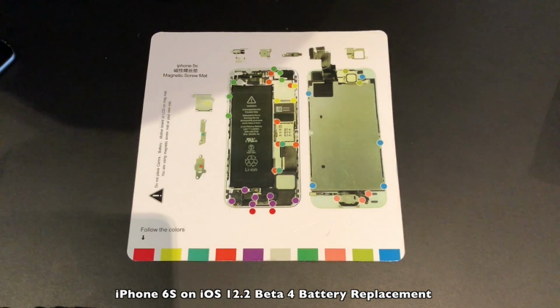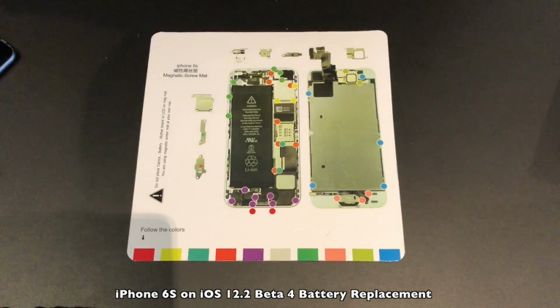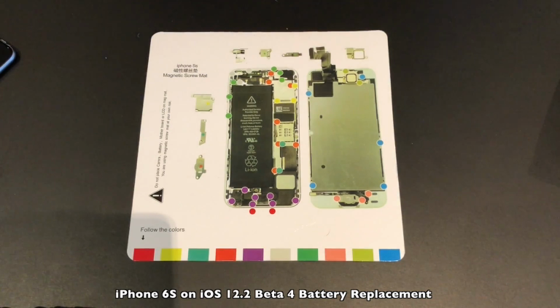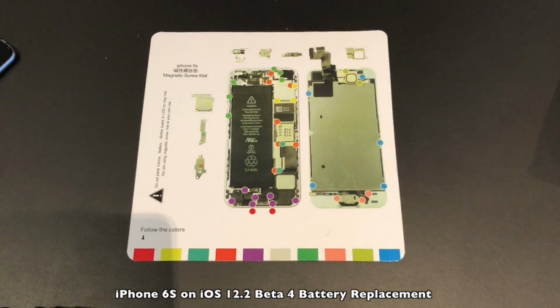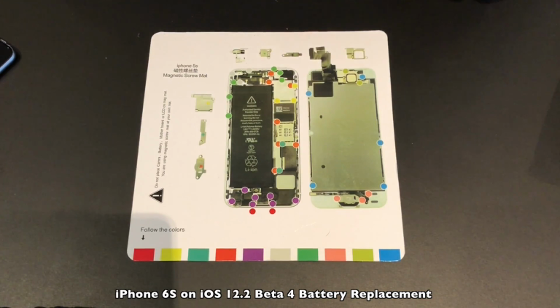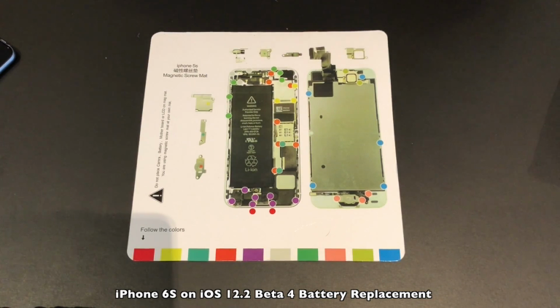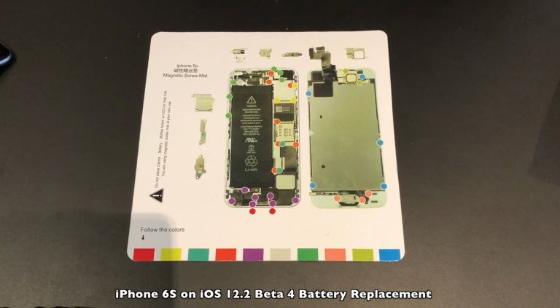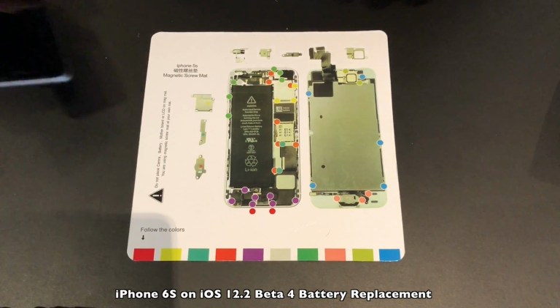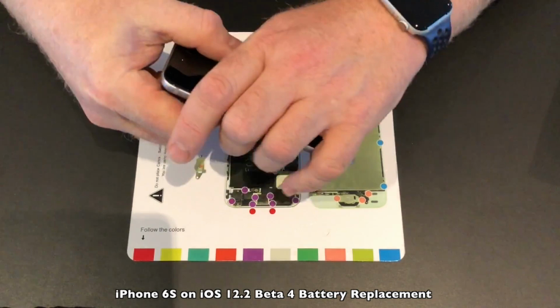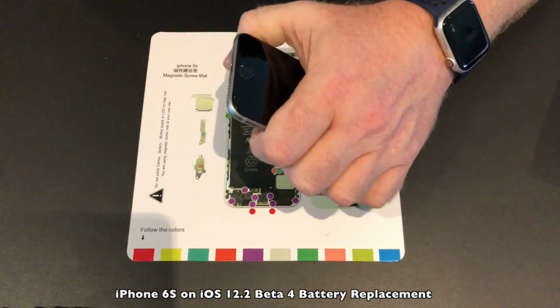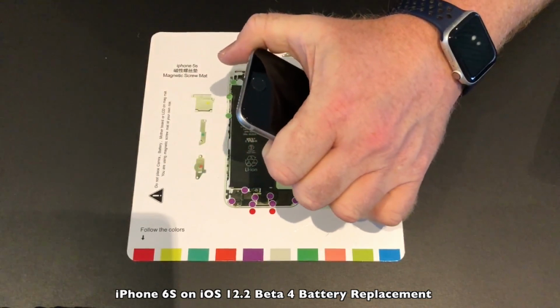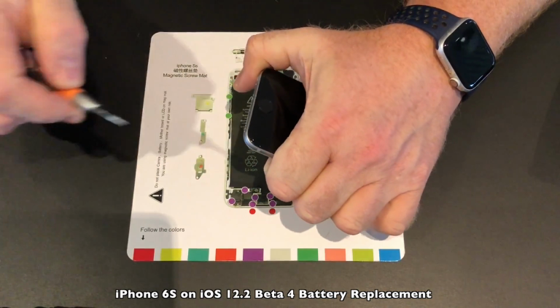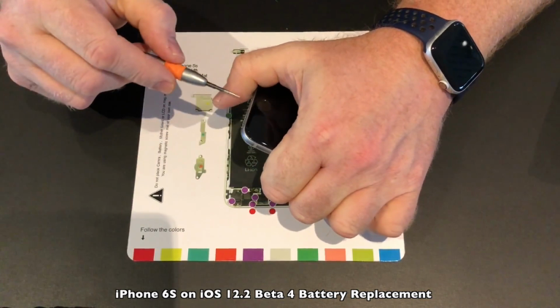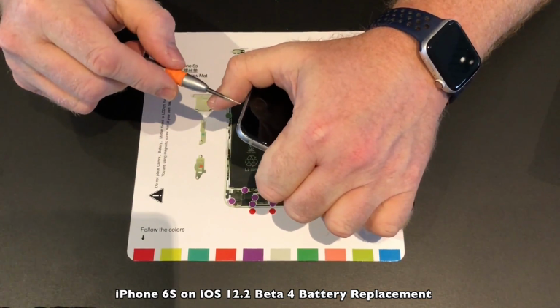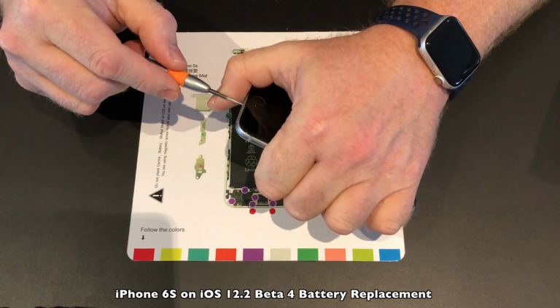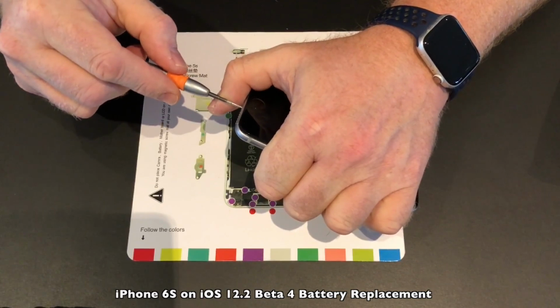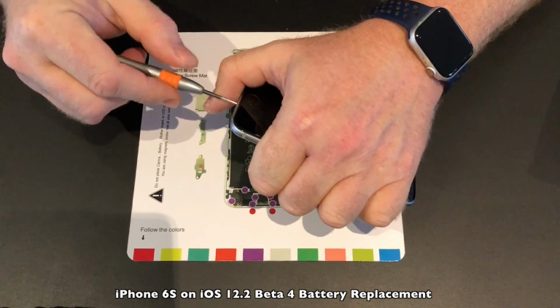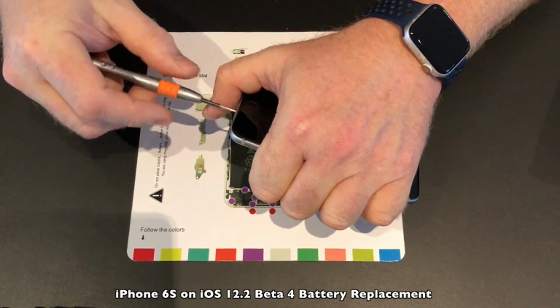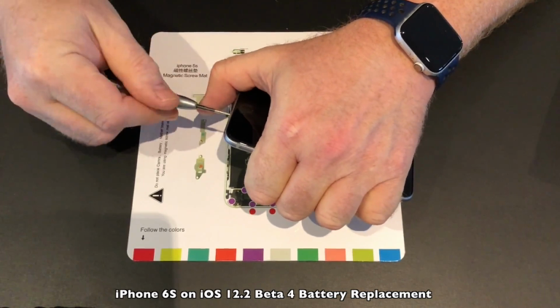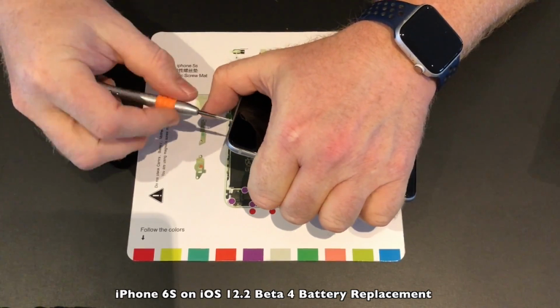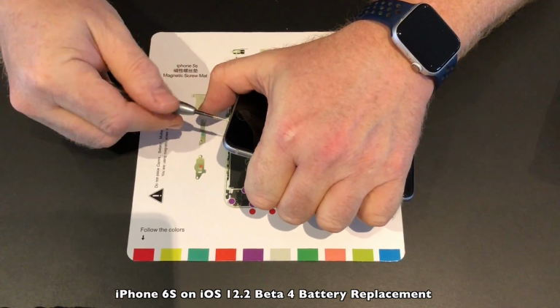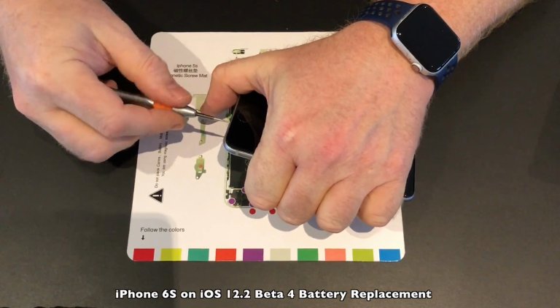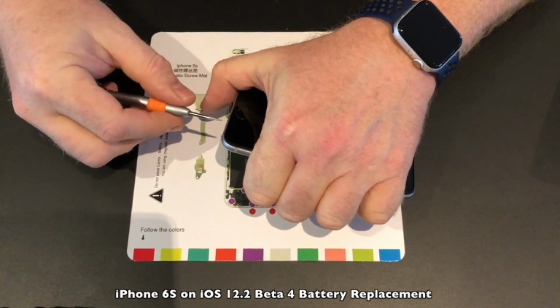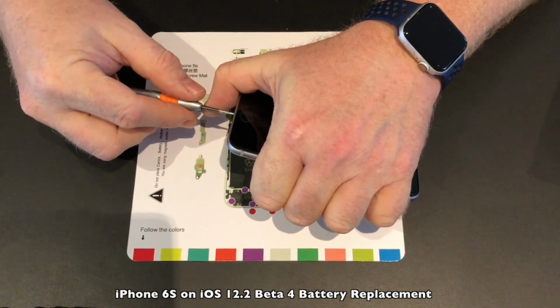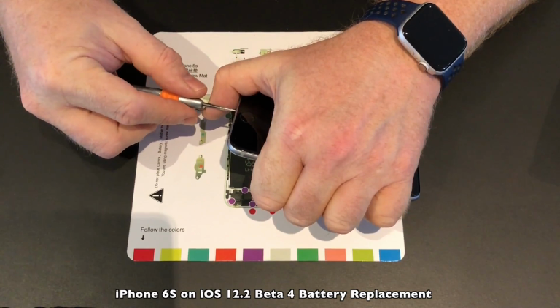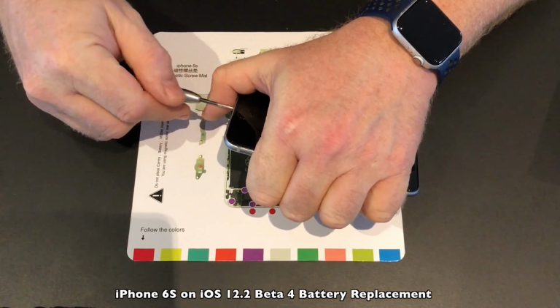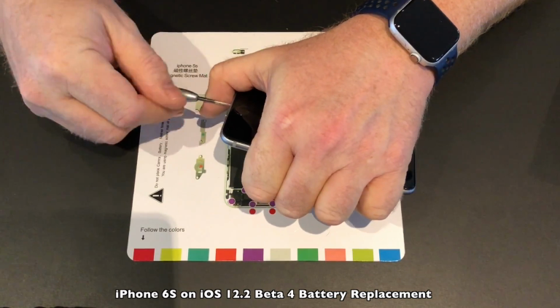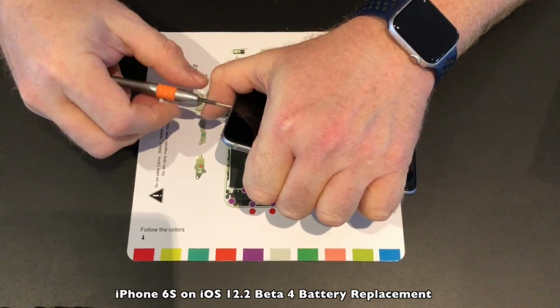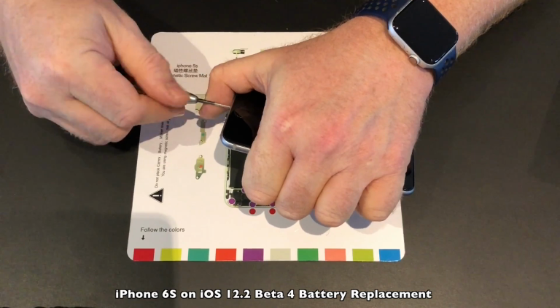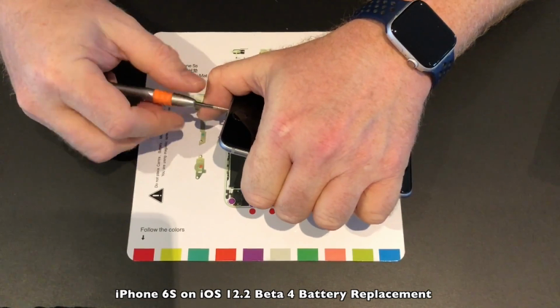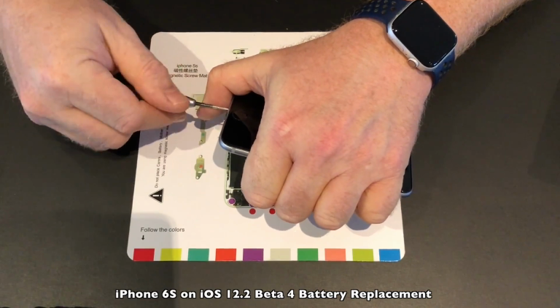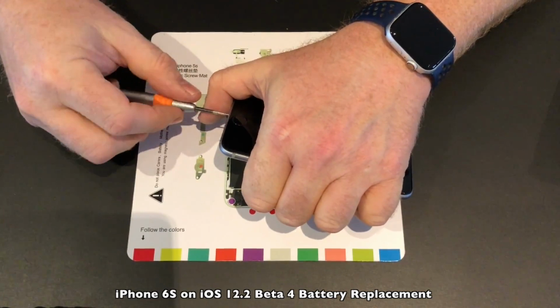First I will replace the device that has iOS 12.2 installed on it. Do not follow my video to replace your own batteries — there are much better videos out there showing you how to do this.